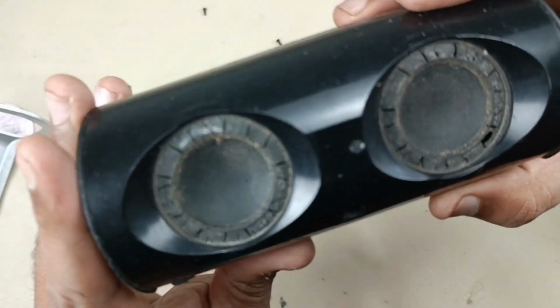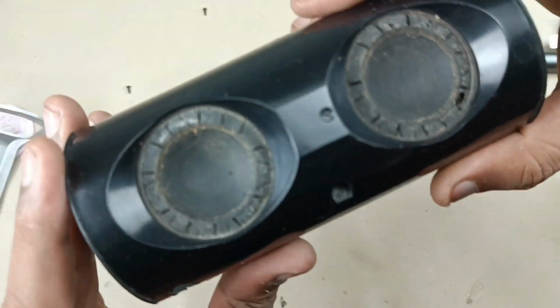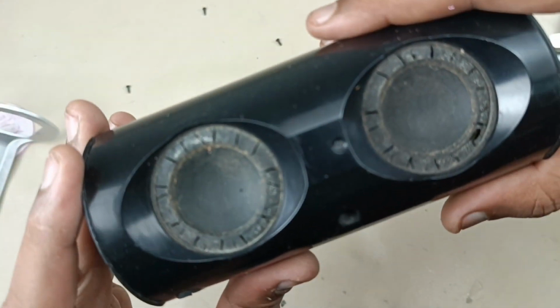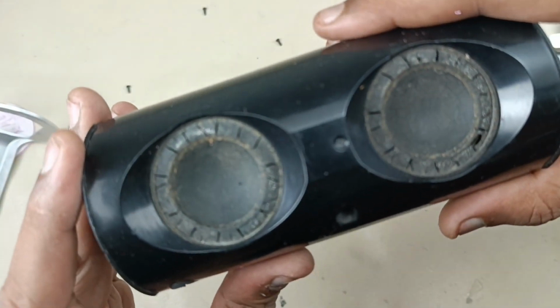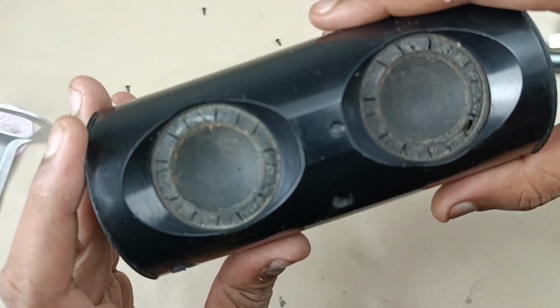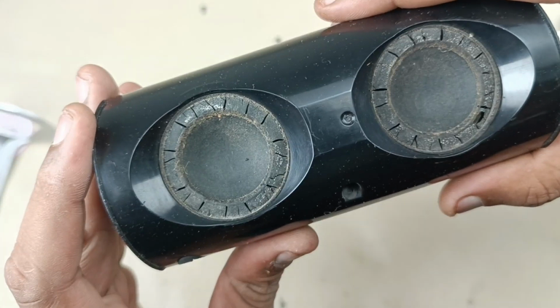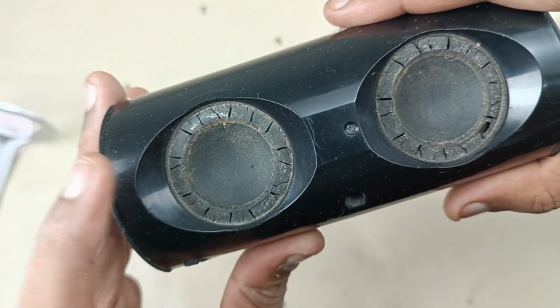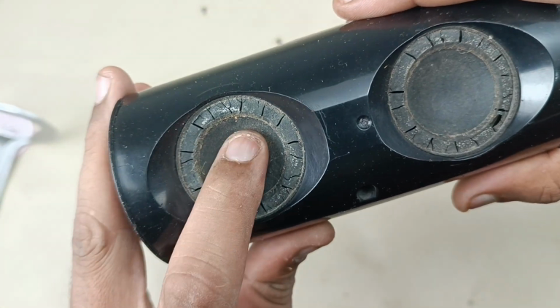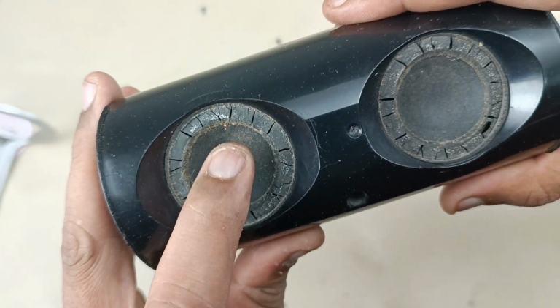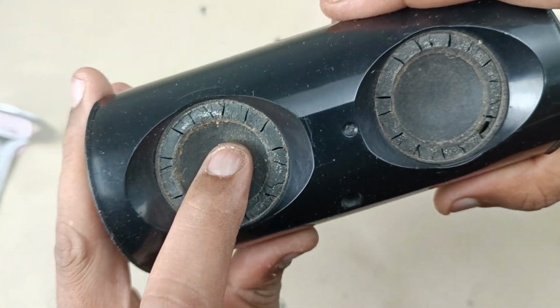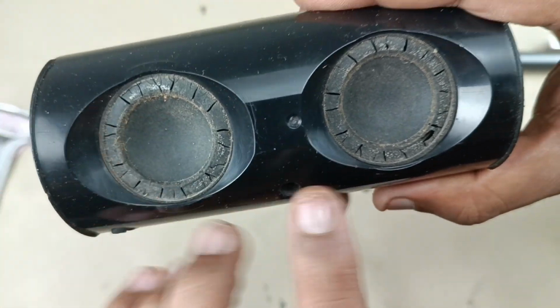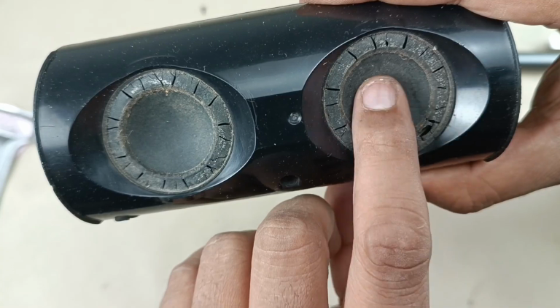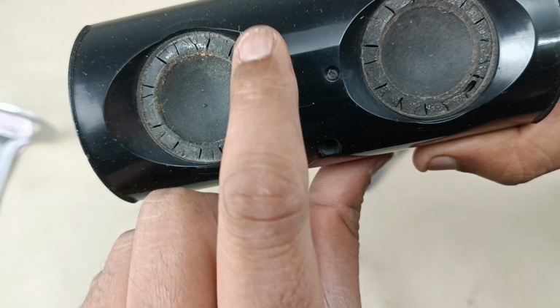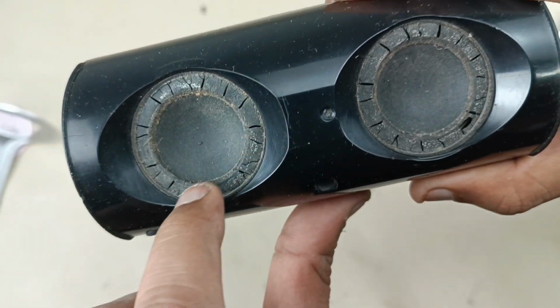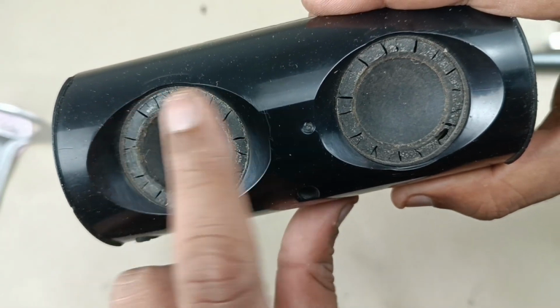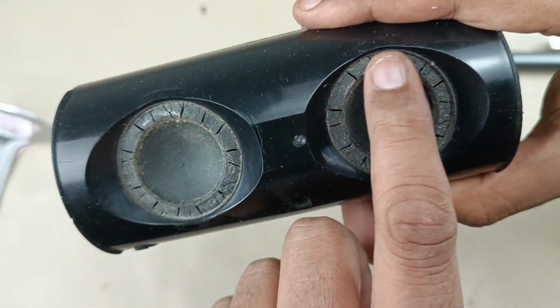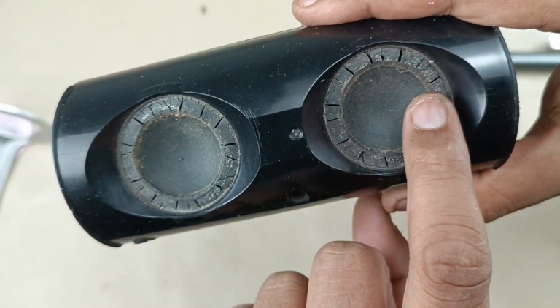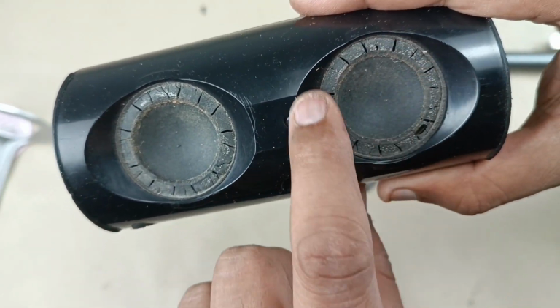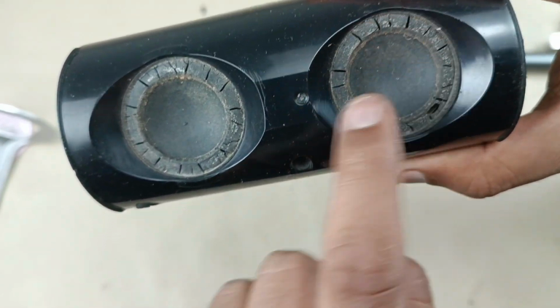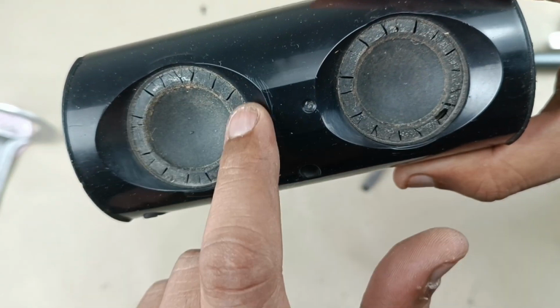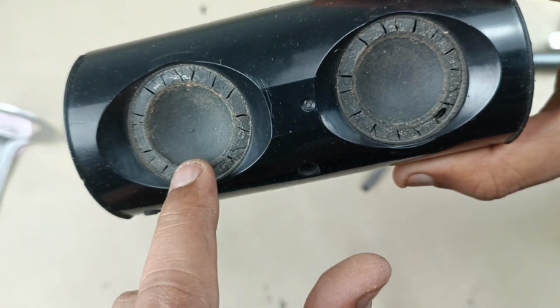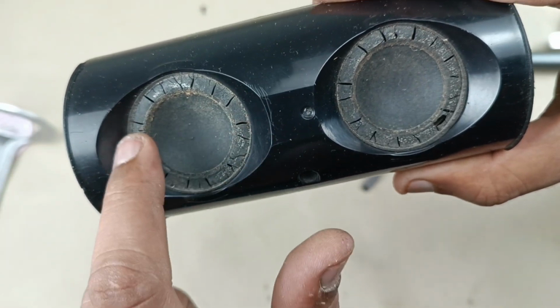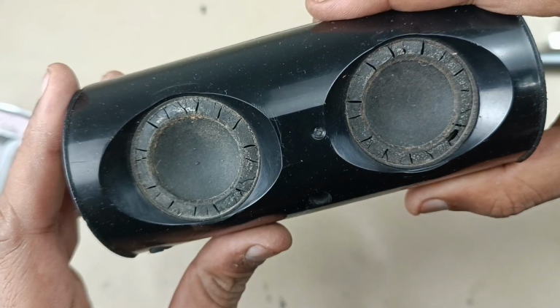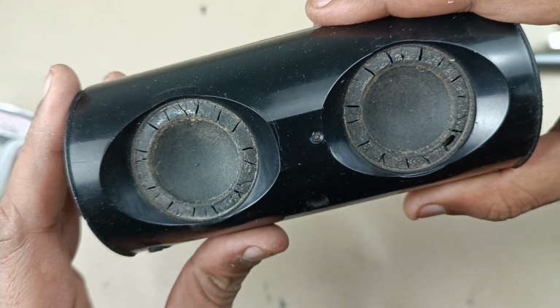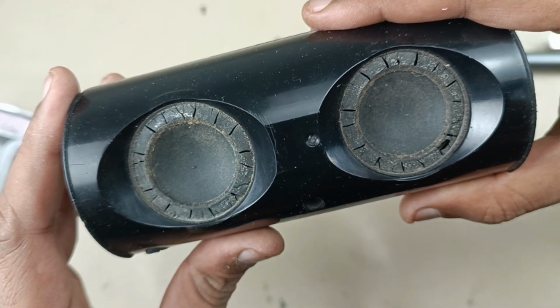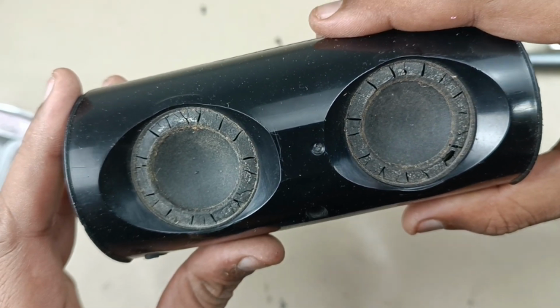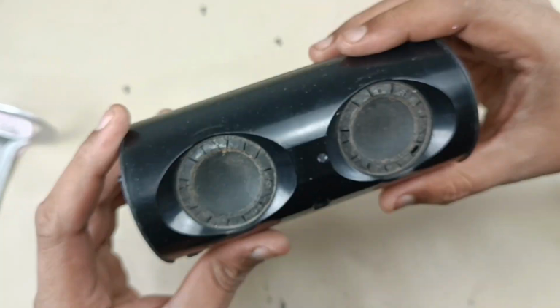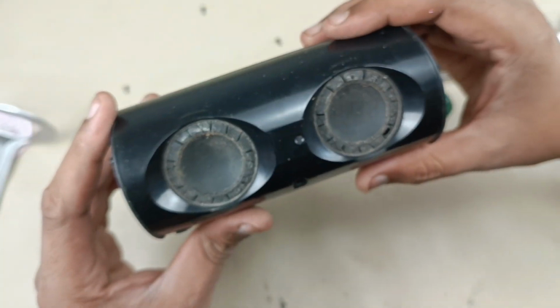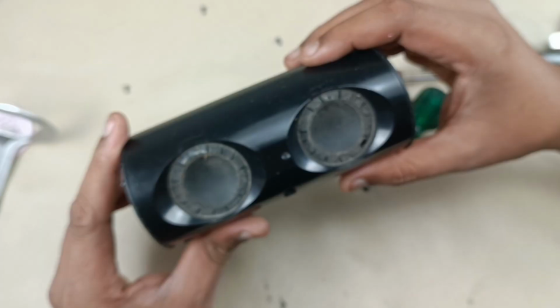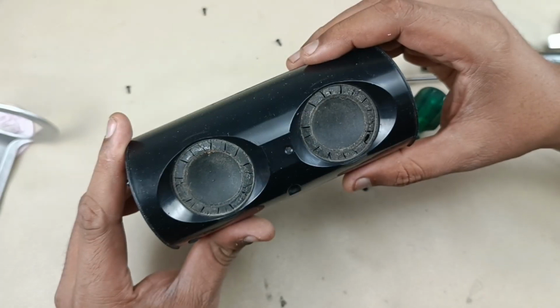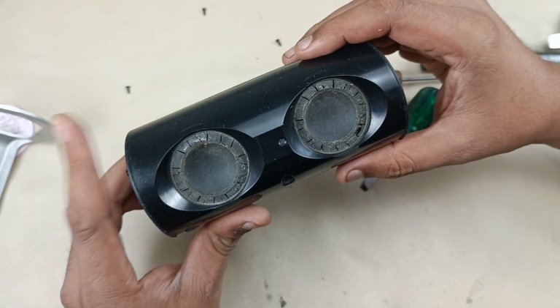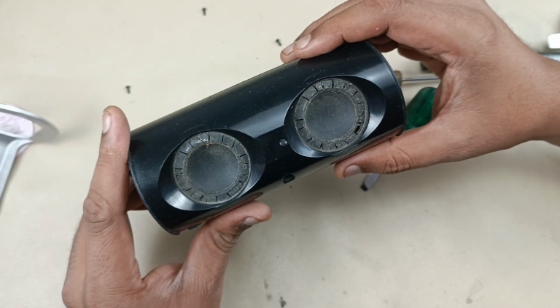So I think you can see what is the reason behind this crackling sound. The speaker foam is completely bad here, completely gone. So if we replace this with new foam, the speaker will be back to its life, as good as new. Alright, let's tear down this further.